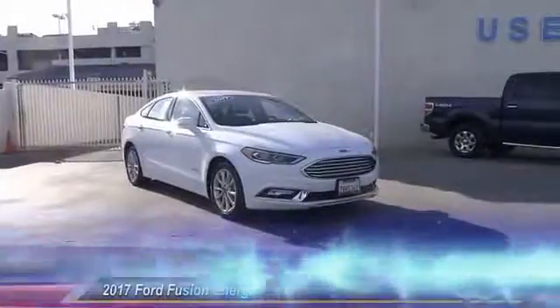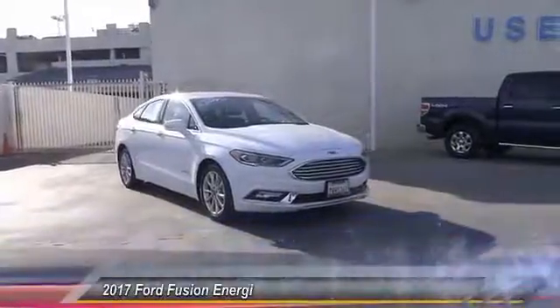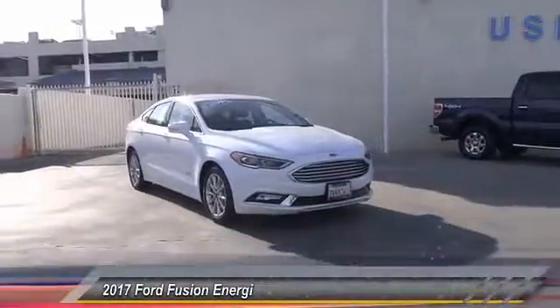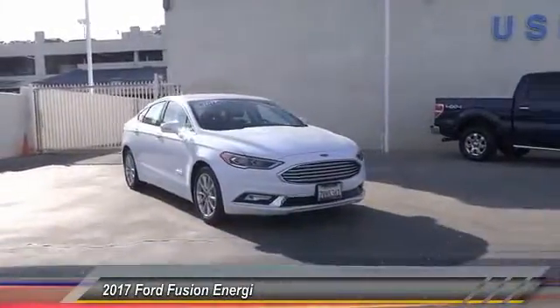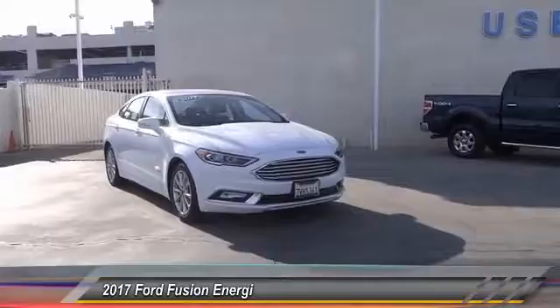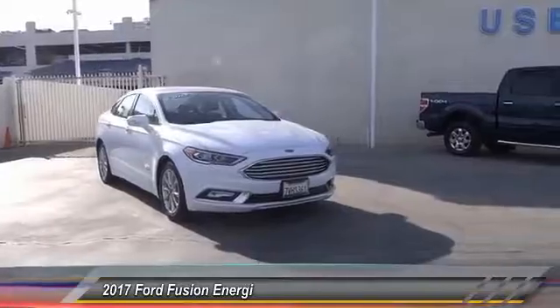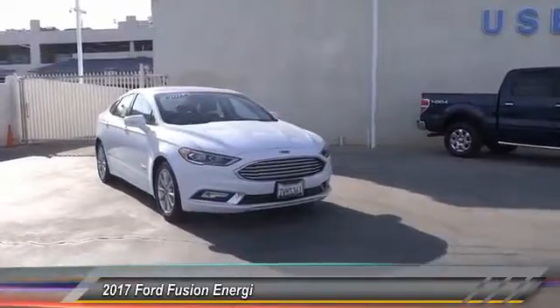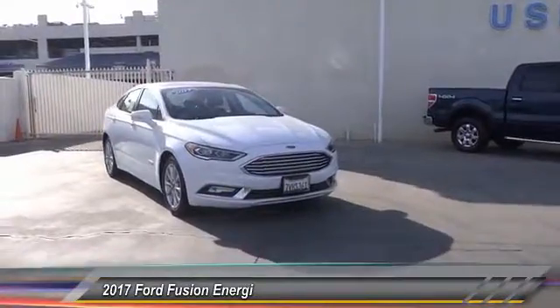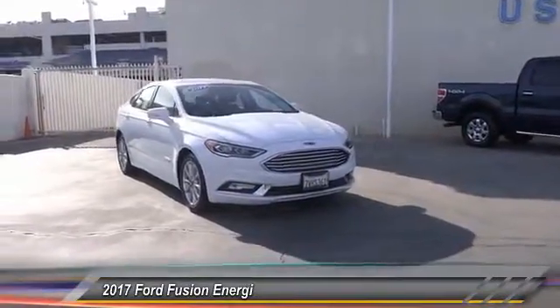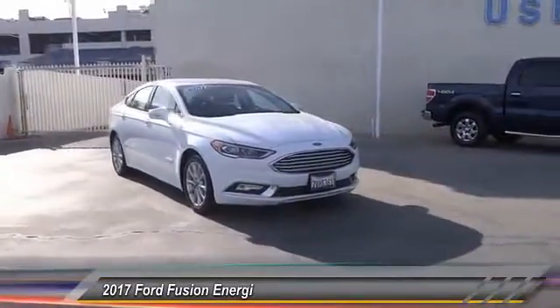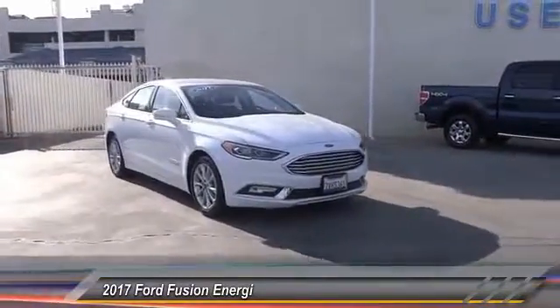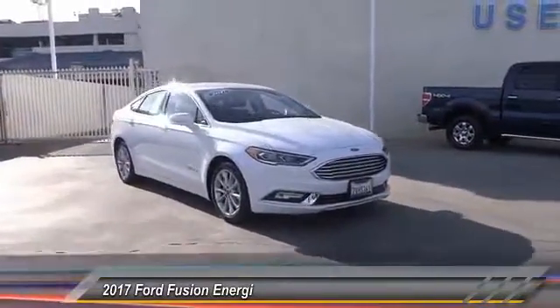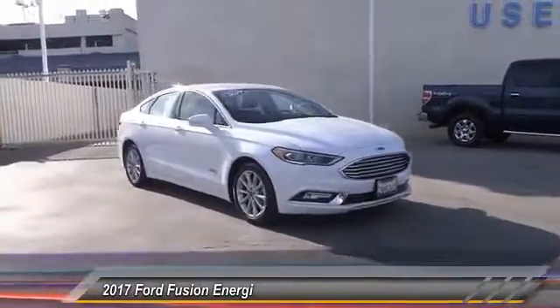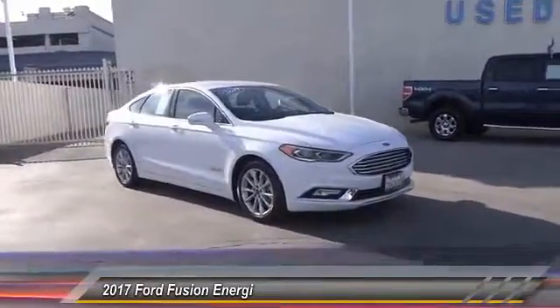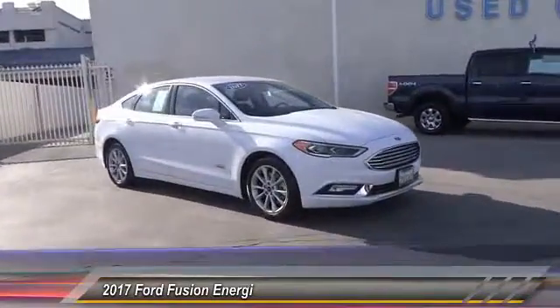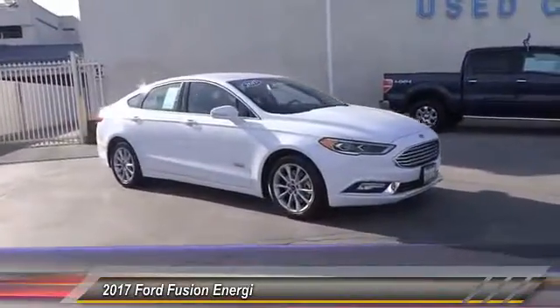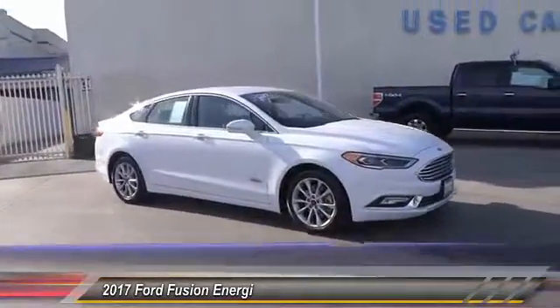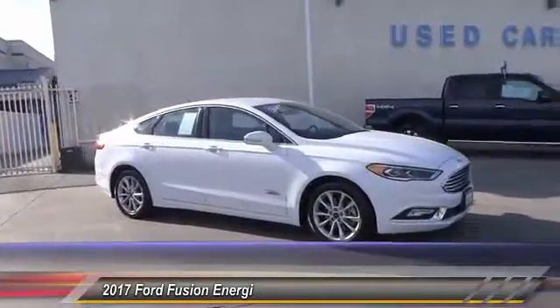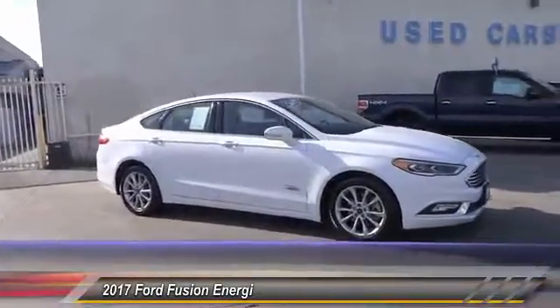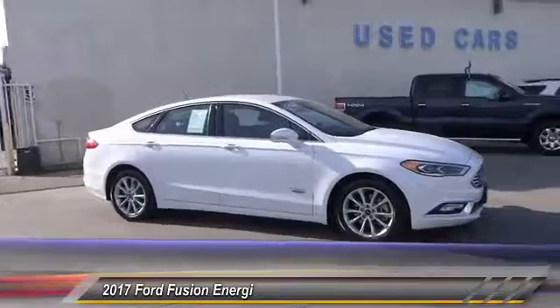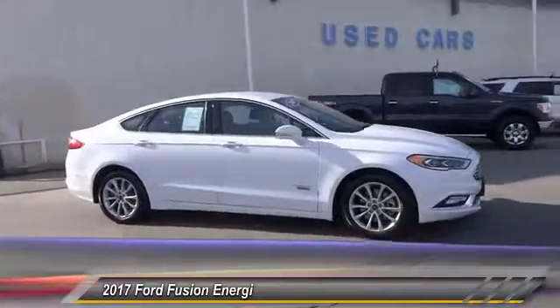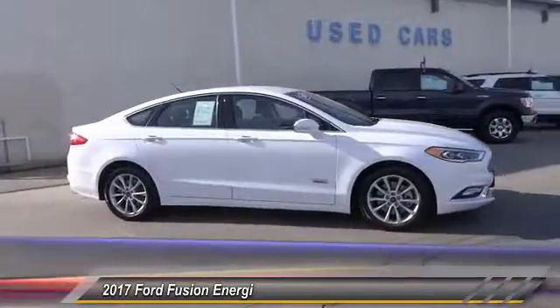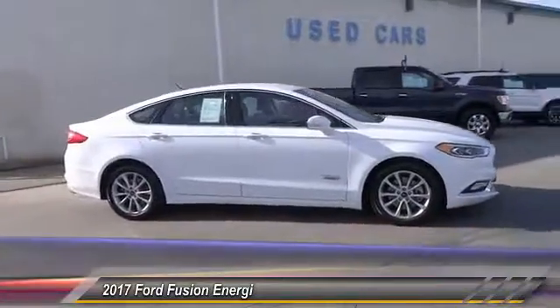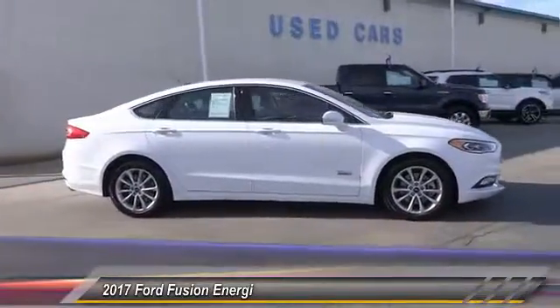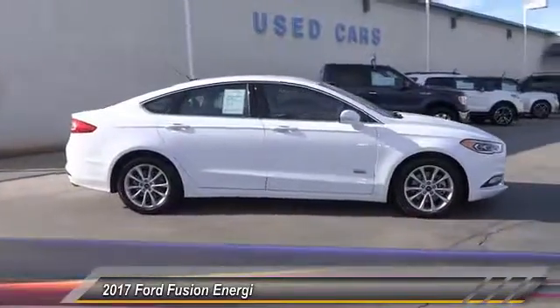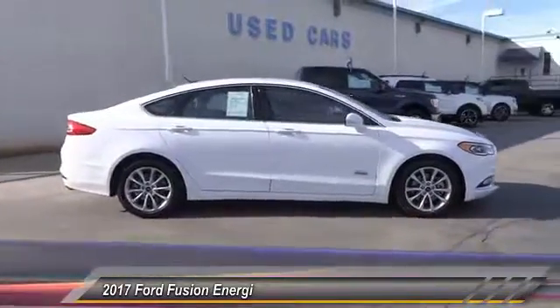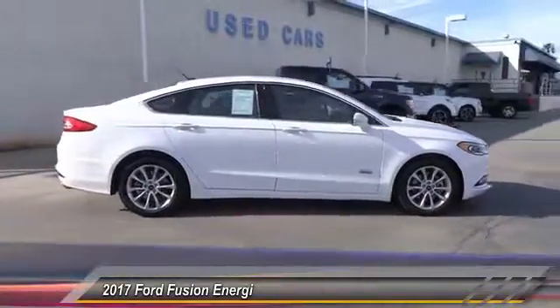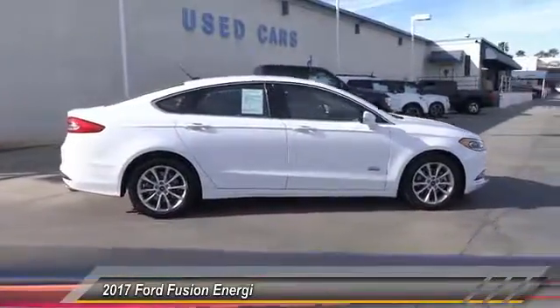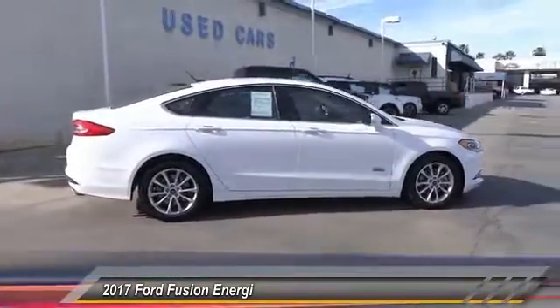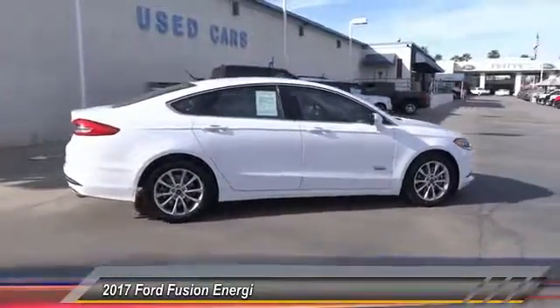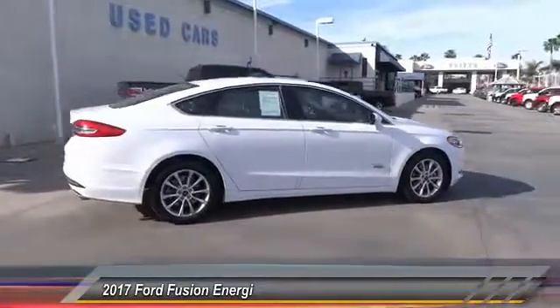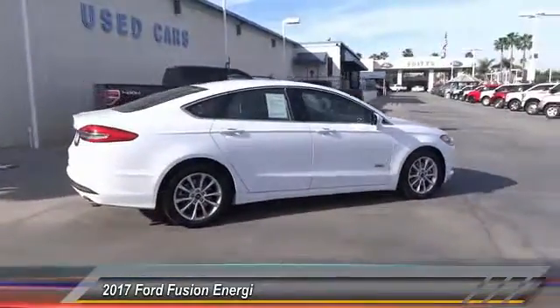2017 Fusion. You can have both impressive power and great economy in a Fusion, and it is priced below $35,000. This vehicle has less than 4,000 miles.